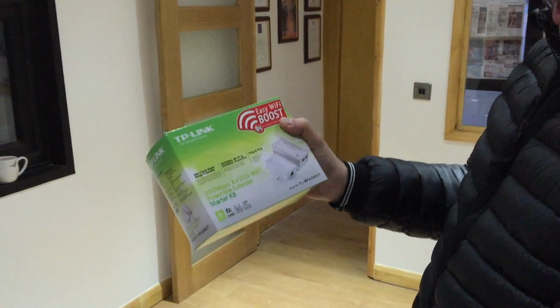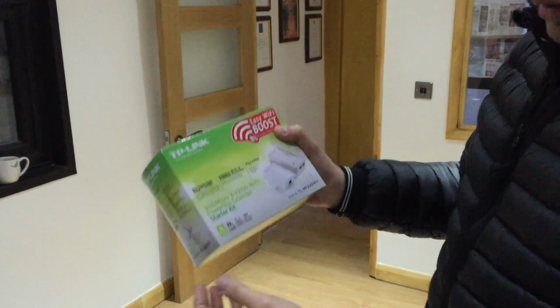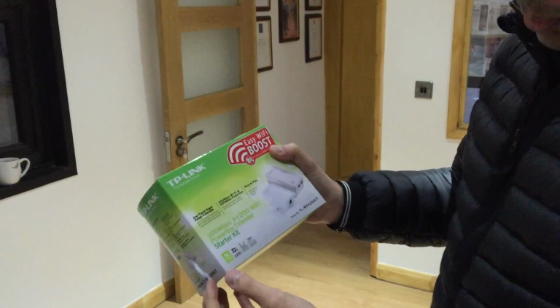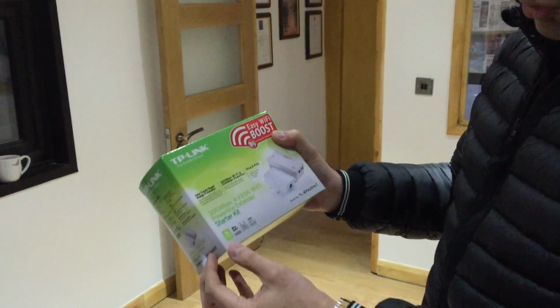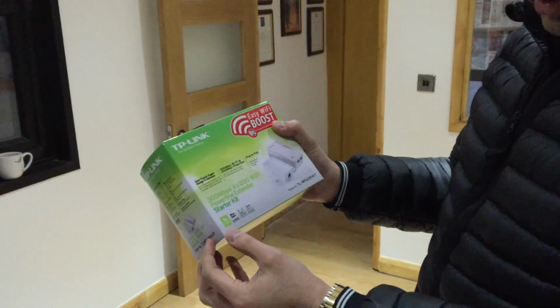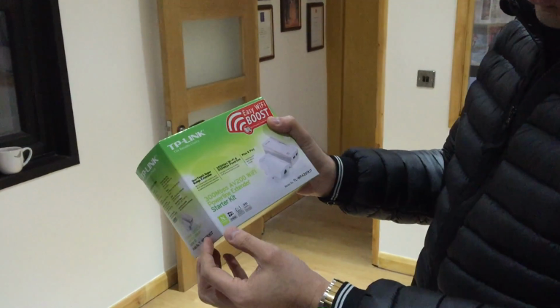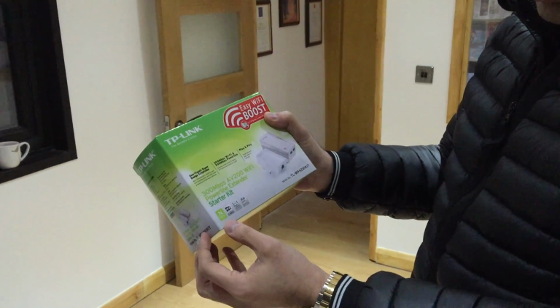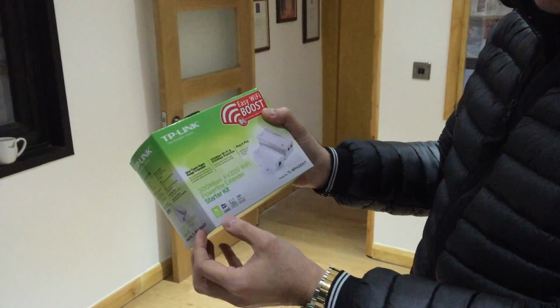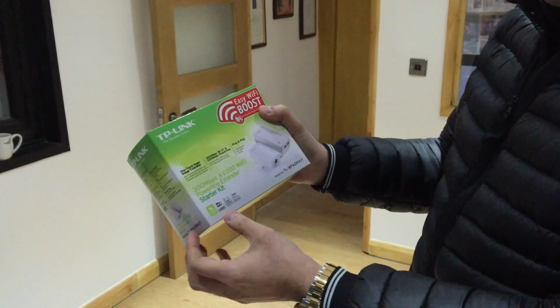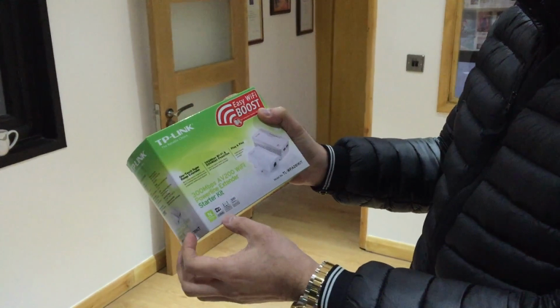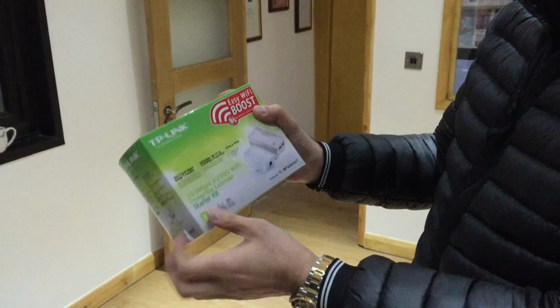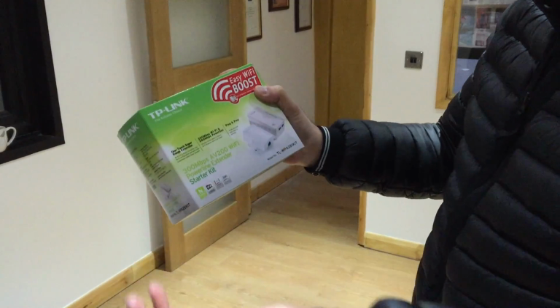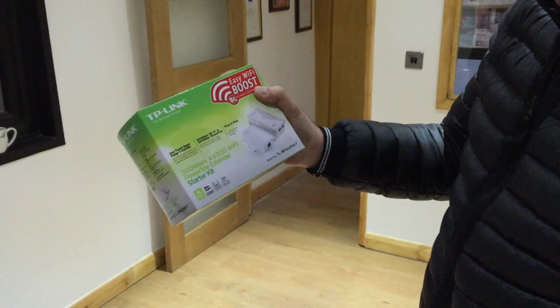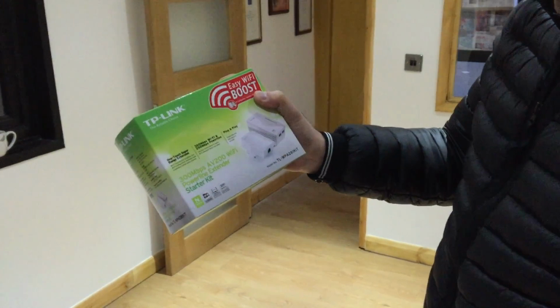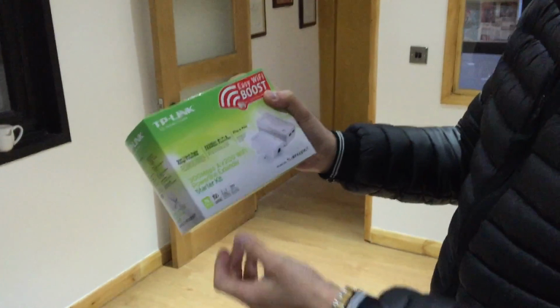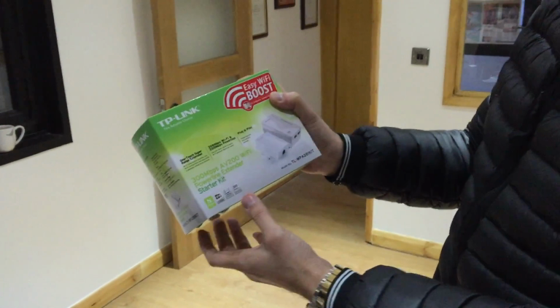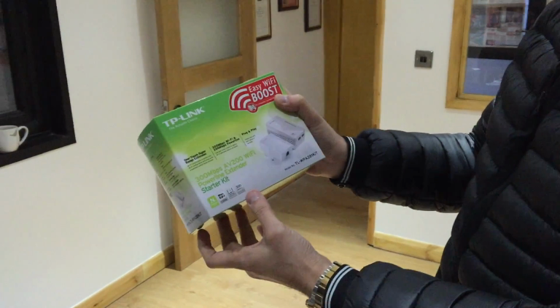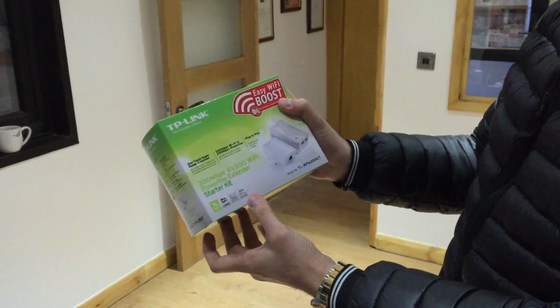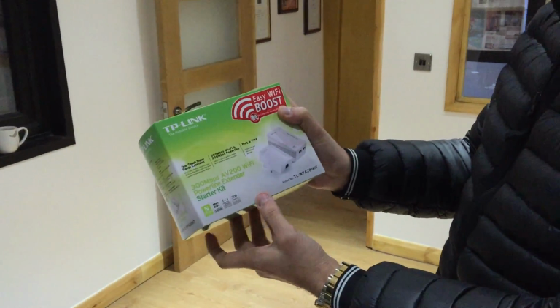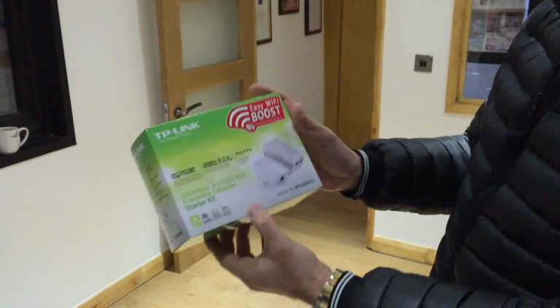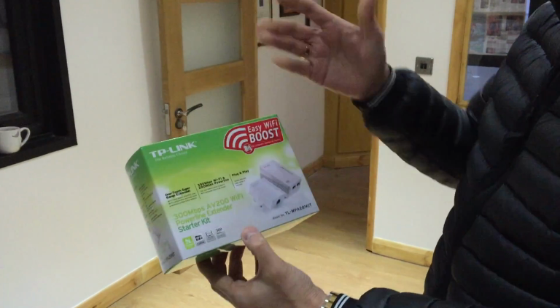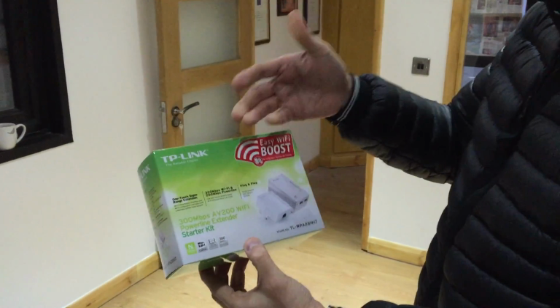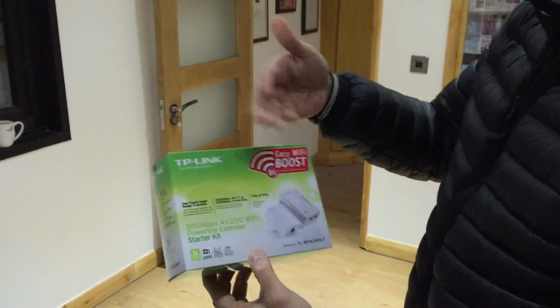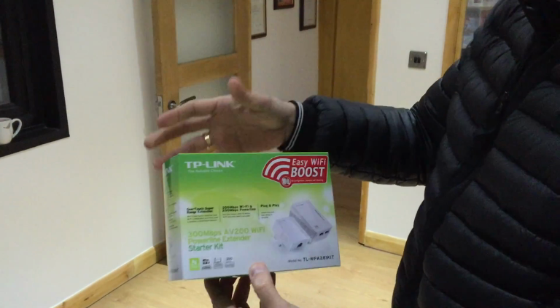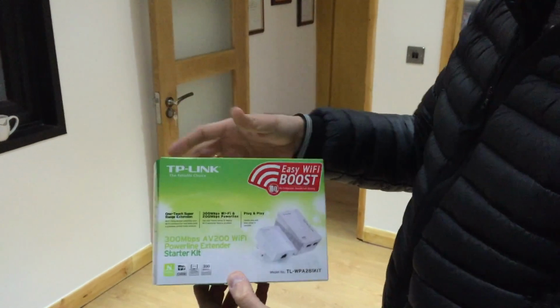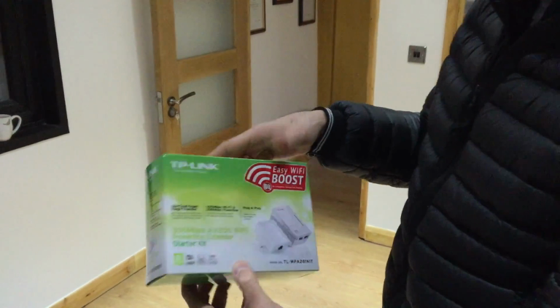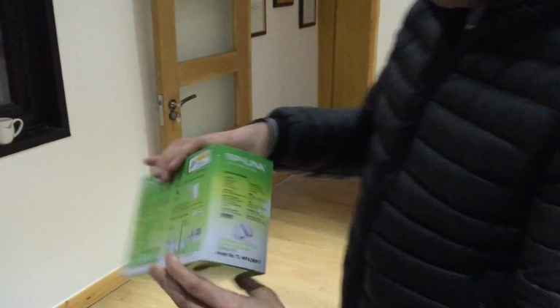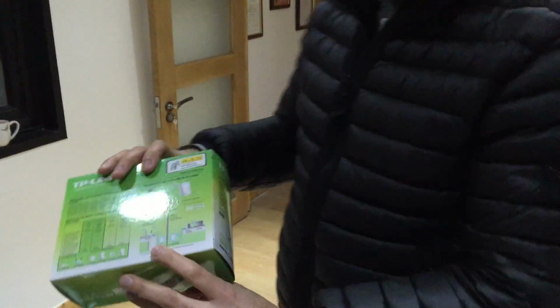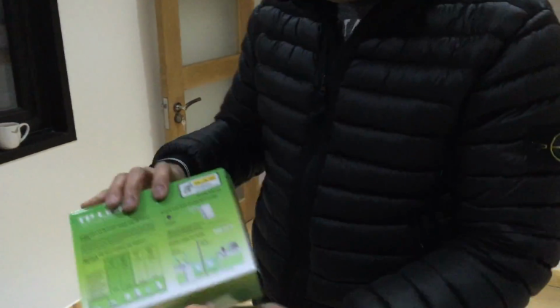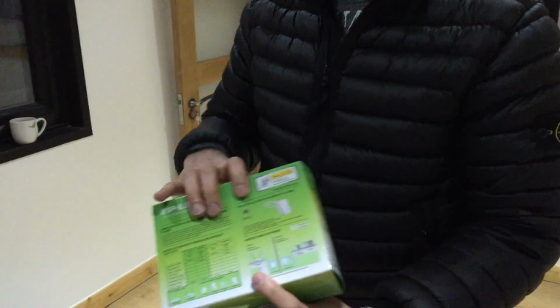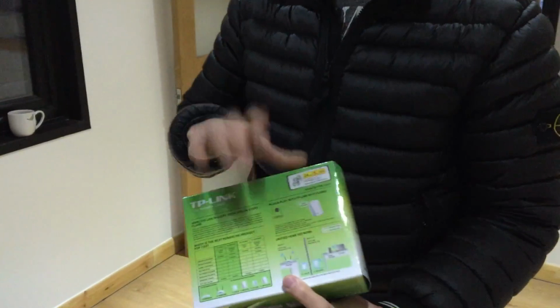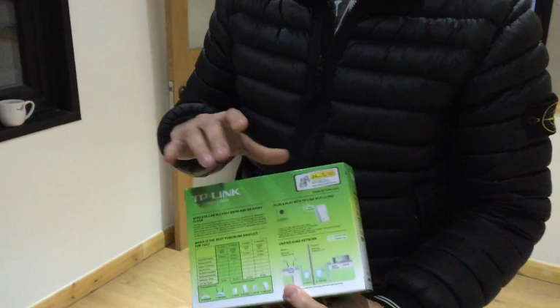It supports the N-series Wi-Fi and has Wi-Fi clone over 300 meters over the power line. Pretty much will do the job.